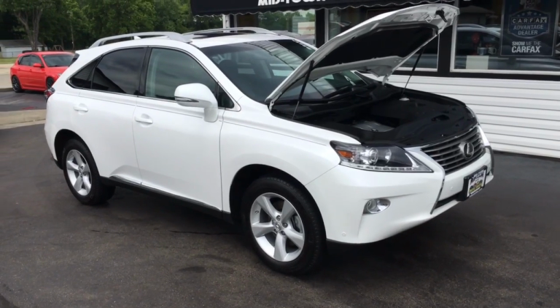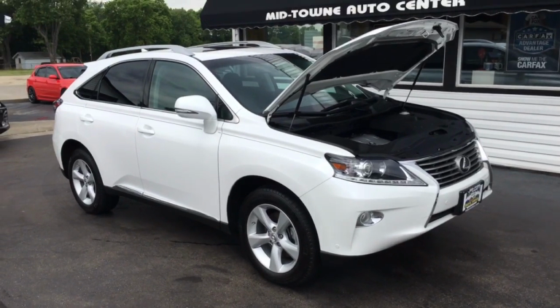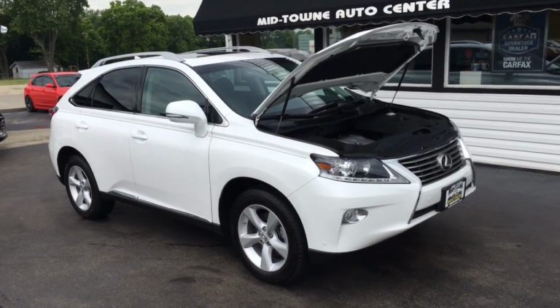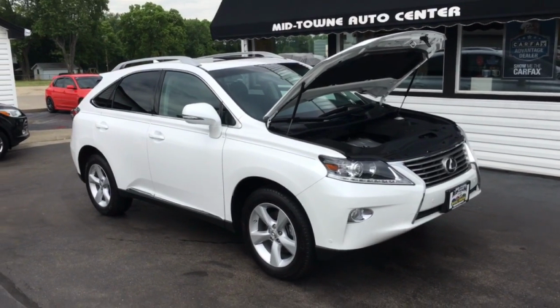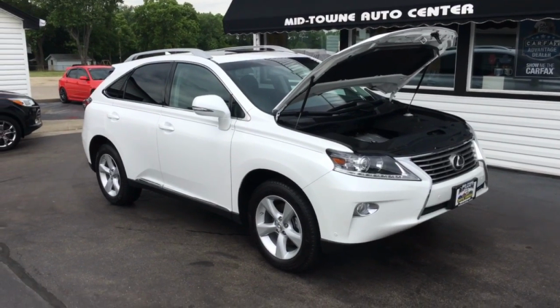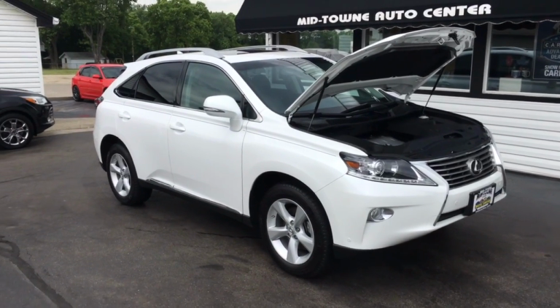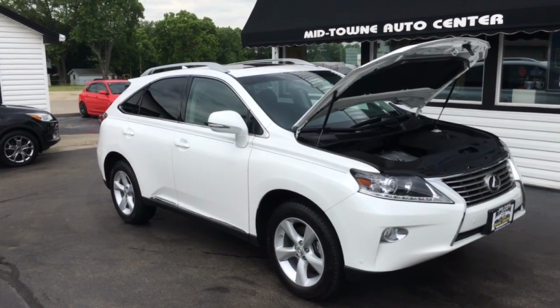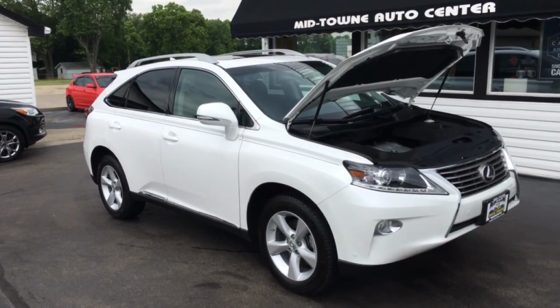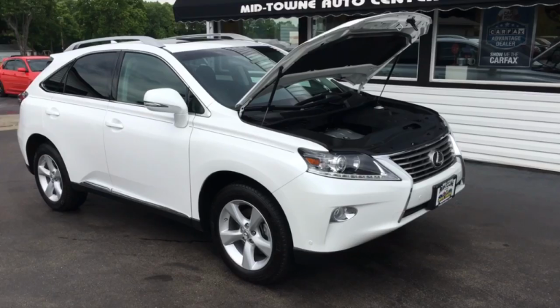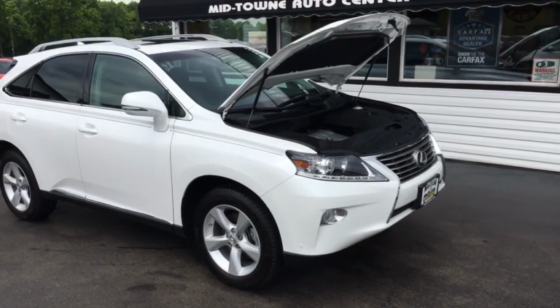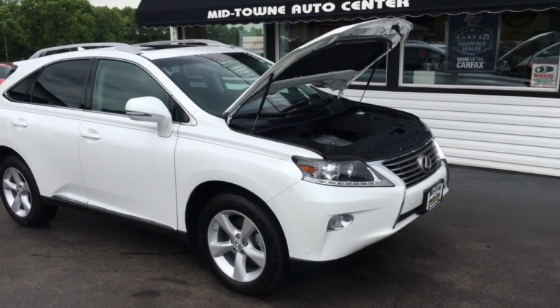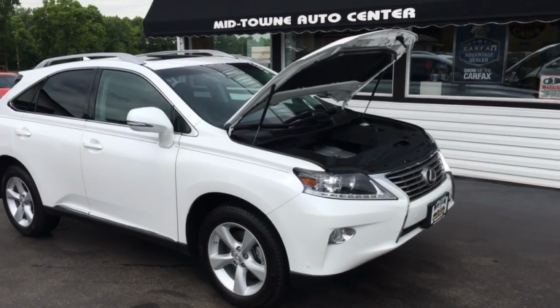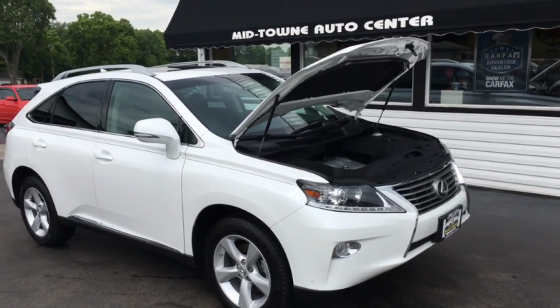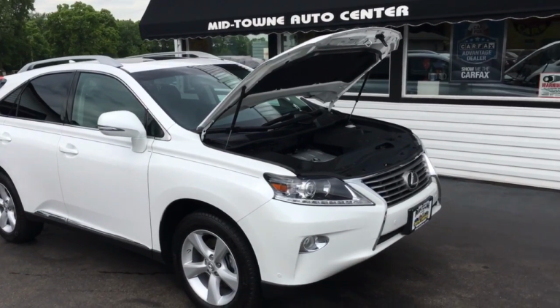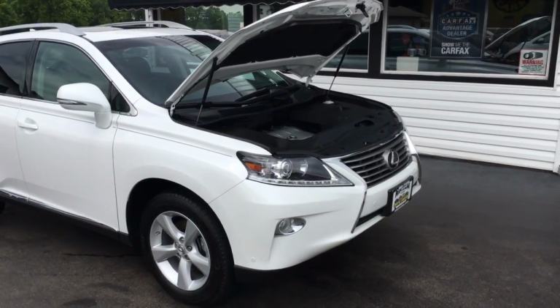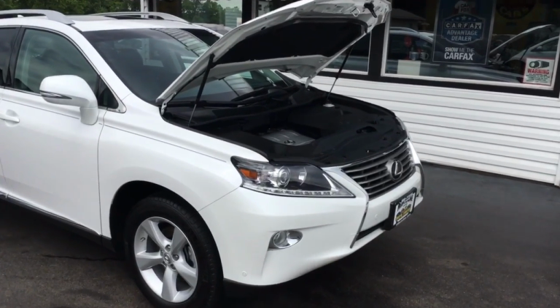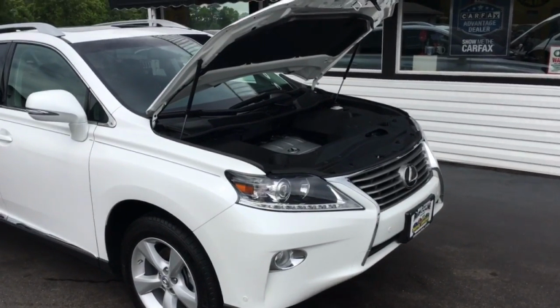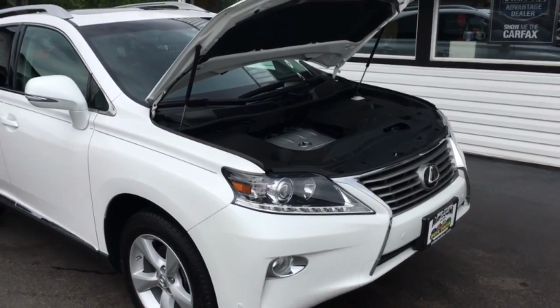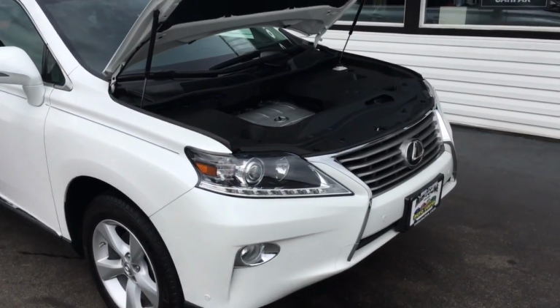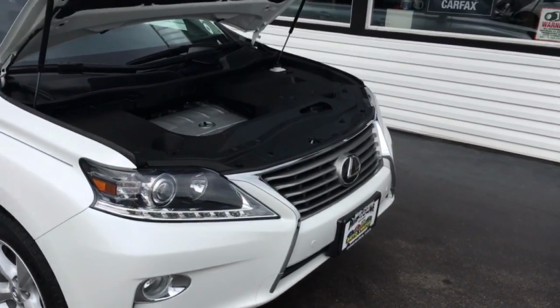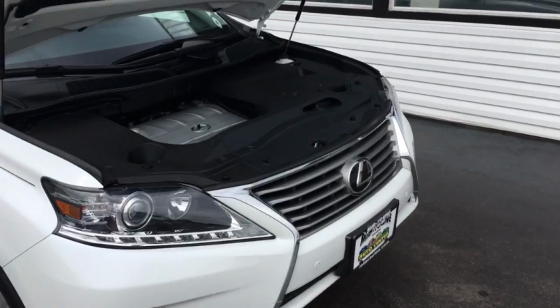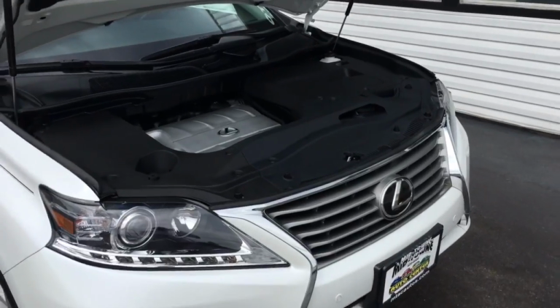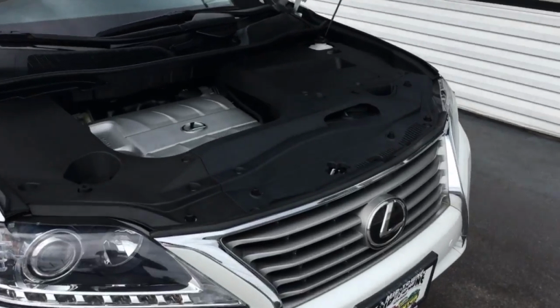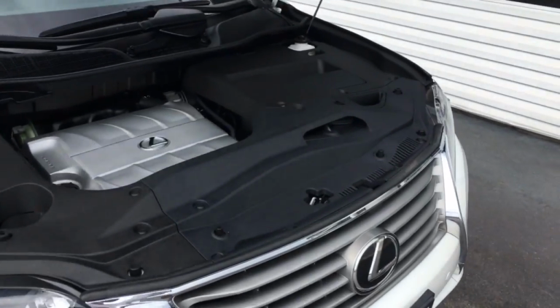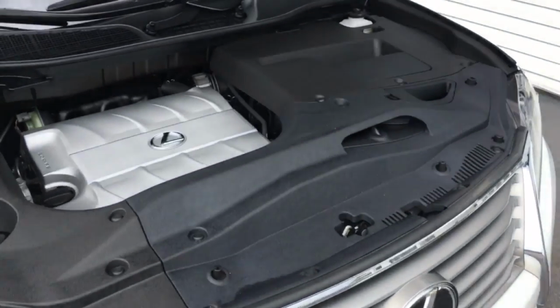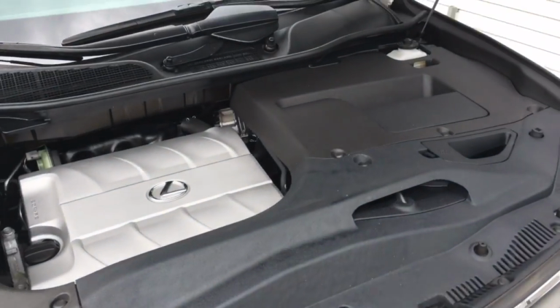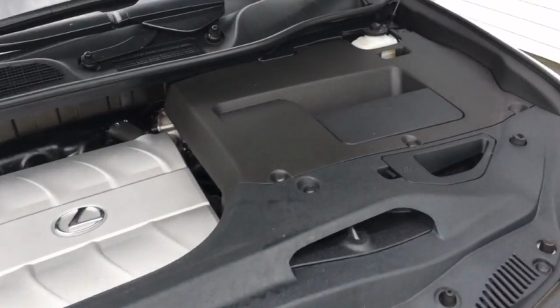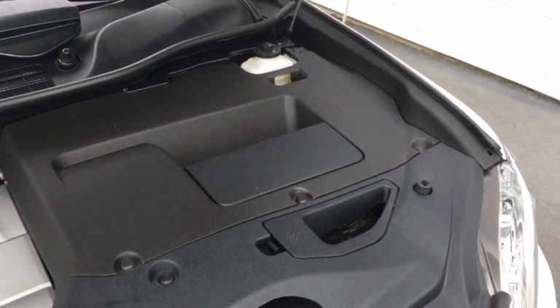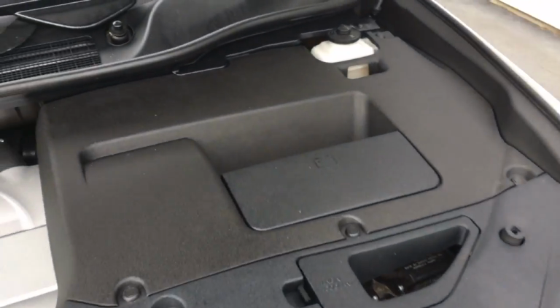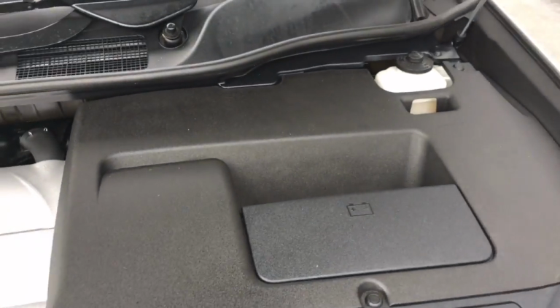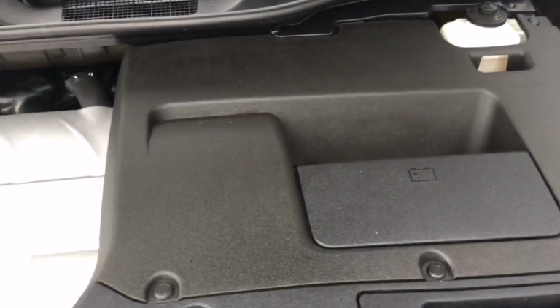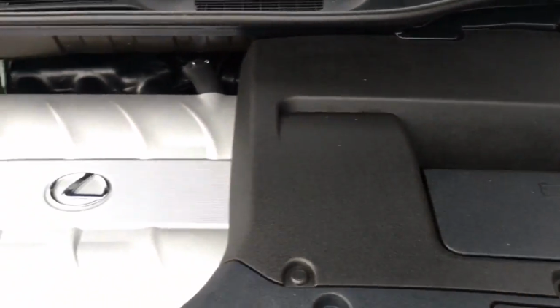Hello and welcome to Midtown Auto Center. My name is Paul and you're in for a real treat today. You're taking a look at a 2014 Lexus RX 350 with all-wheel drive and only 17,000 original miles.